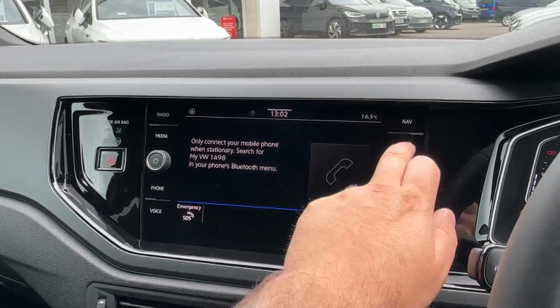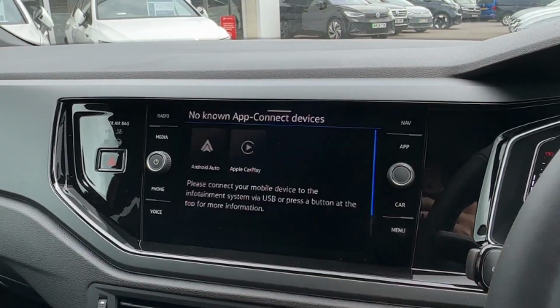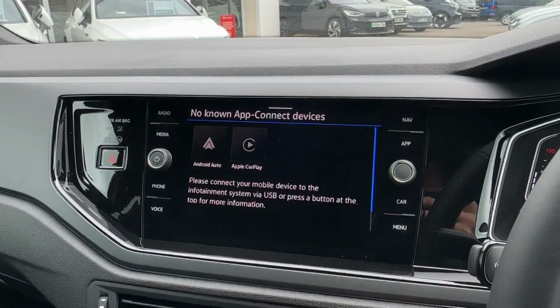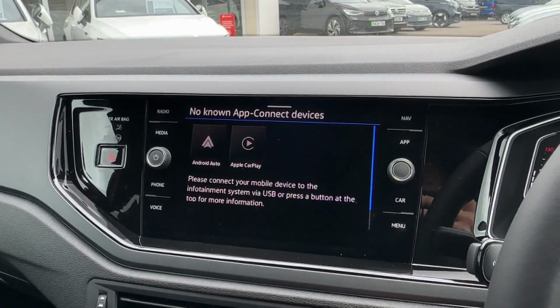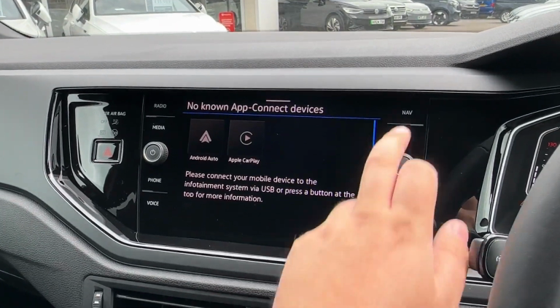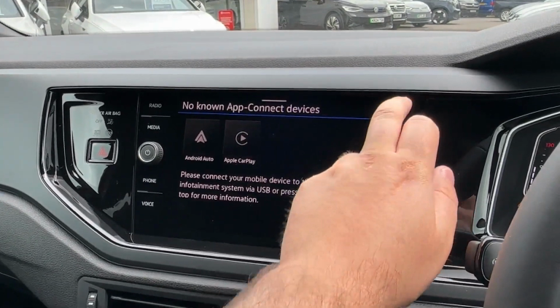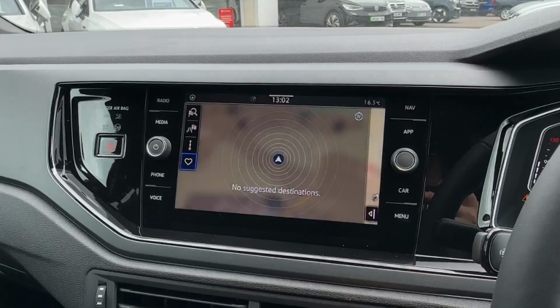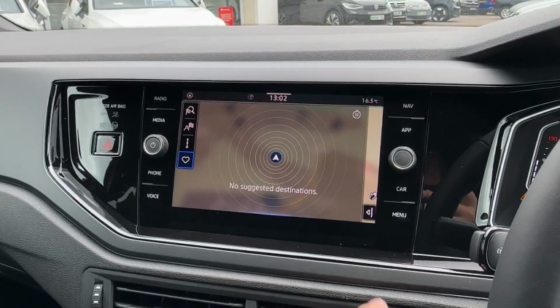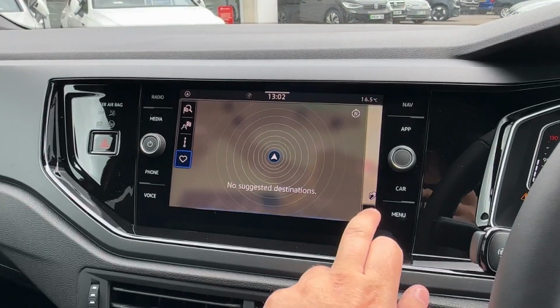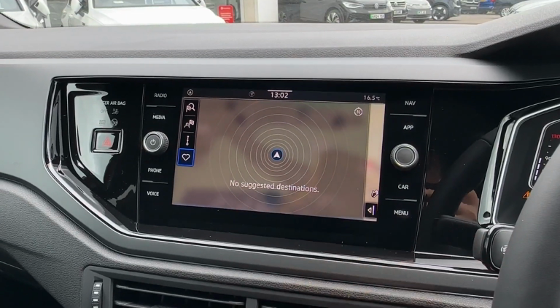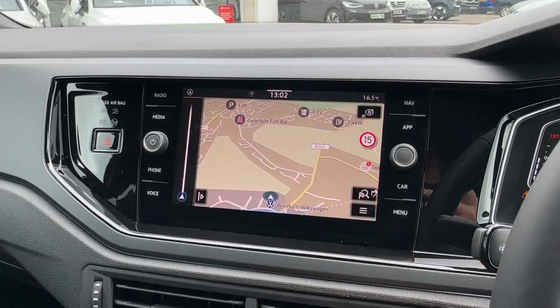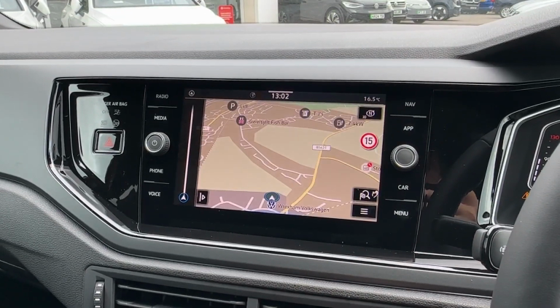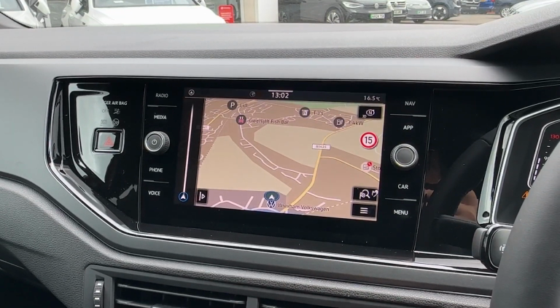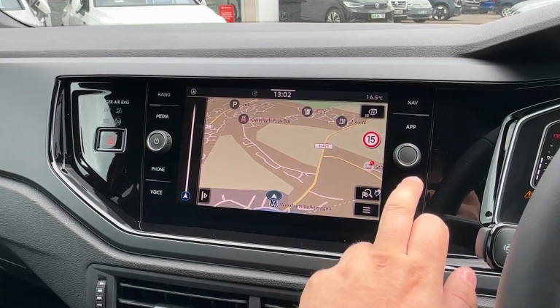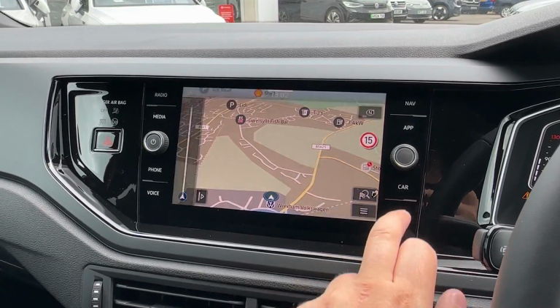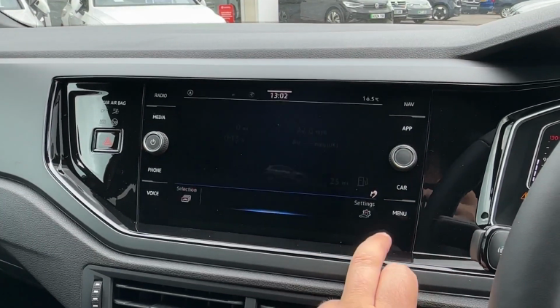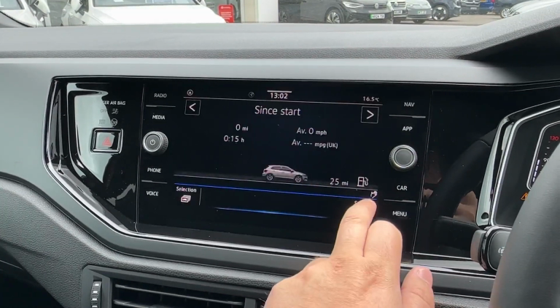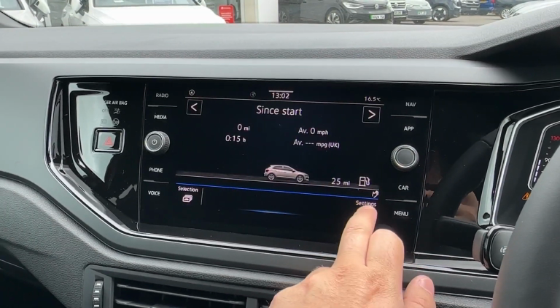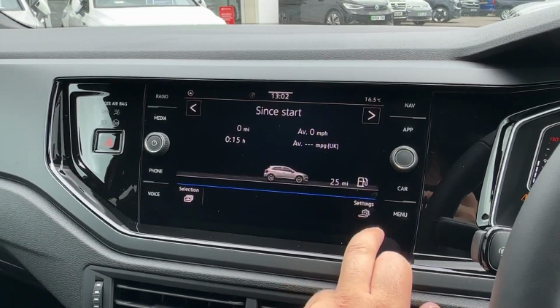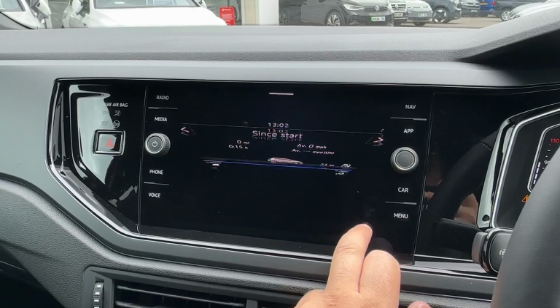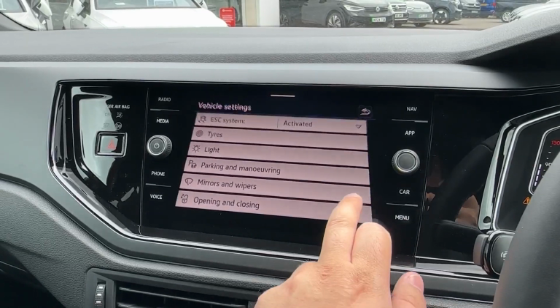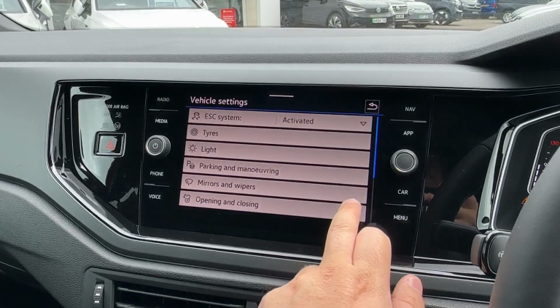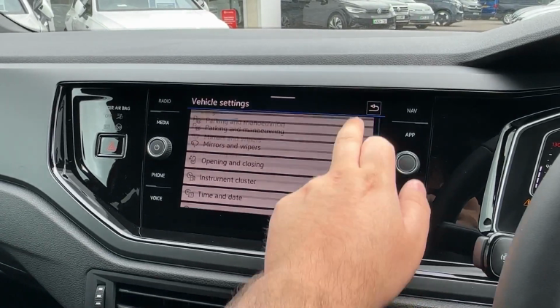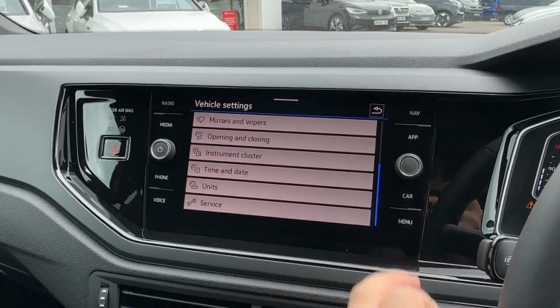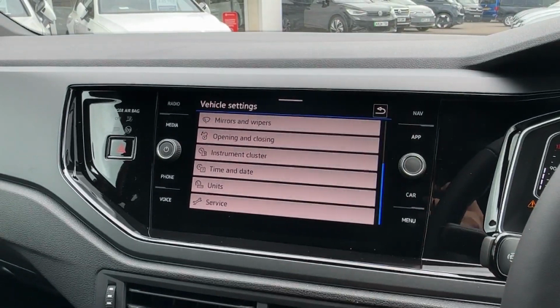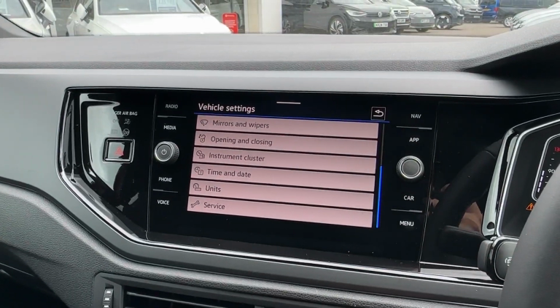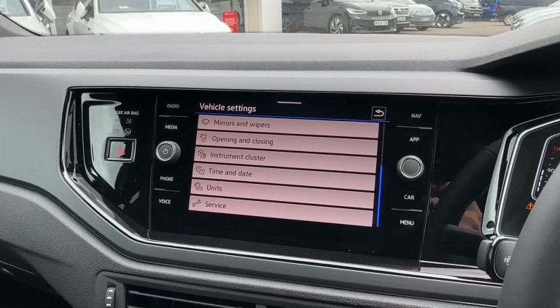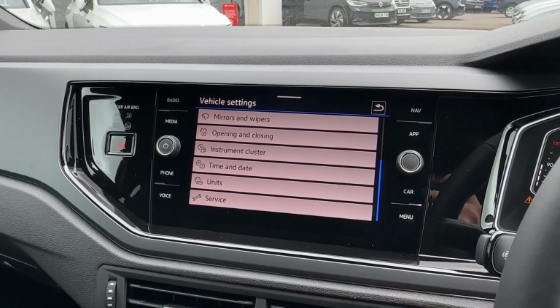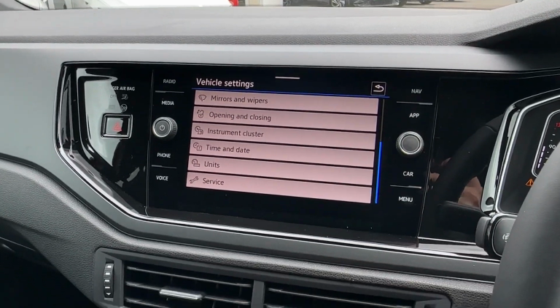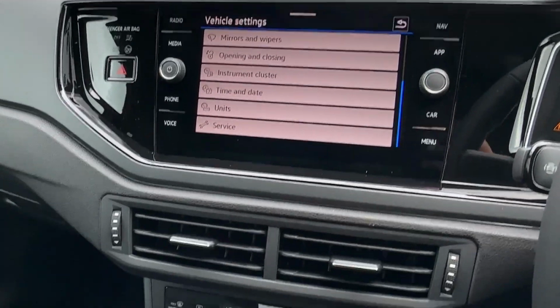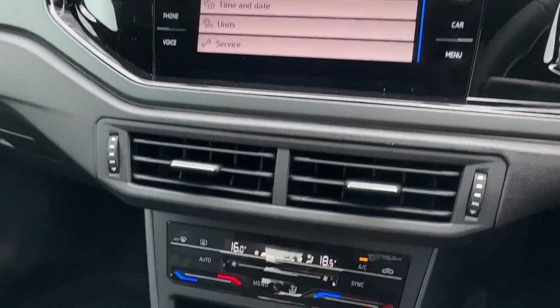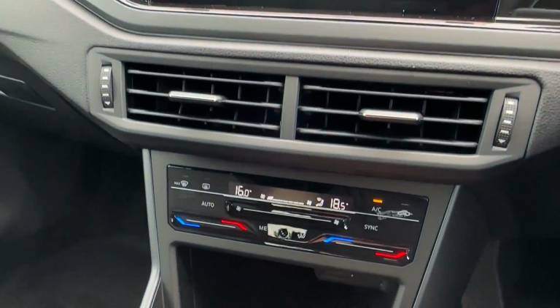Pairing your phone for Bluetooth is incredibly easy, and front and rear parking sensors are also available, along with Apple CarPlay and Android Auto and built-in sat nav. Various car system settings are also on offer, allowing you to personalise the car even further.